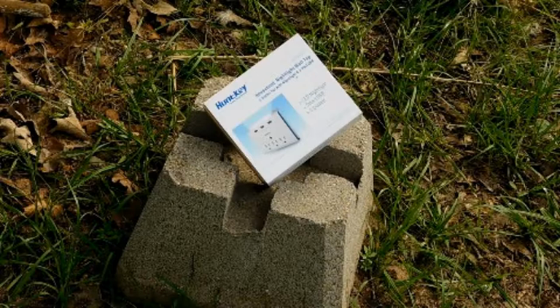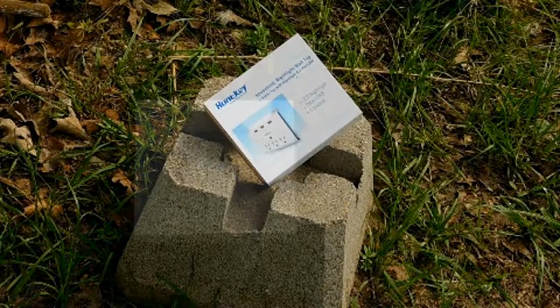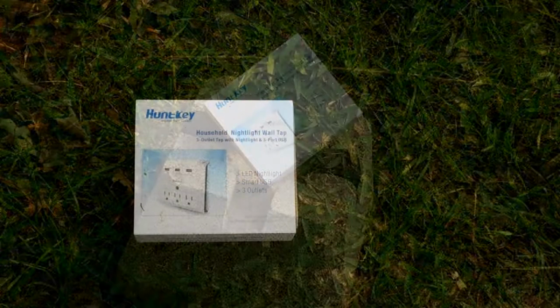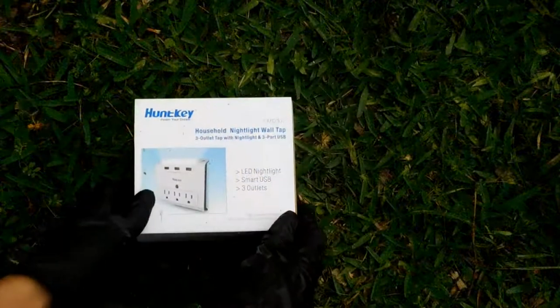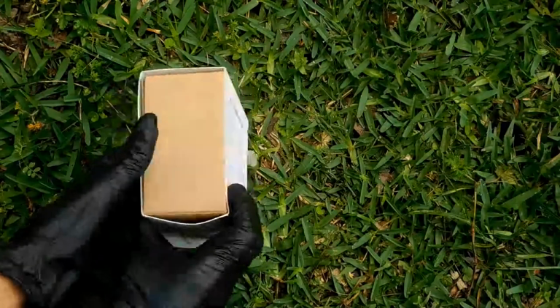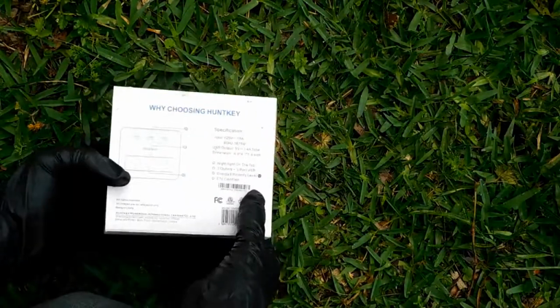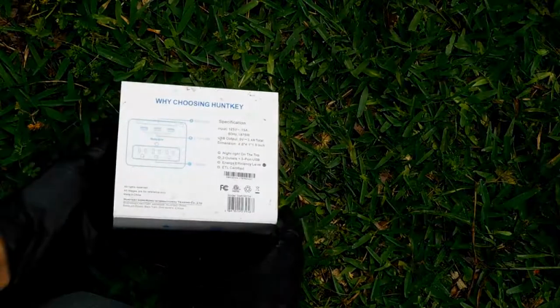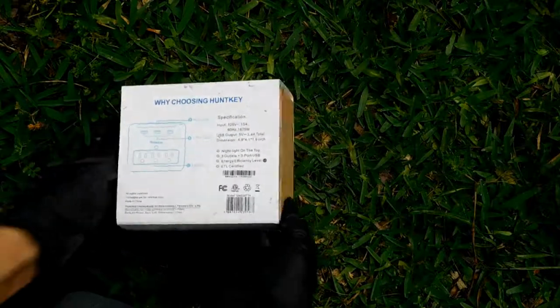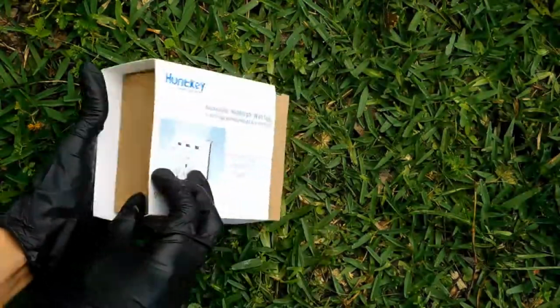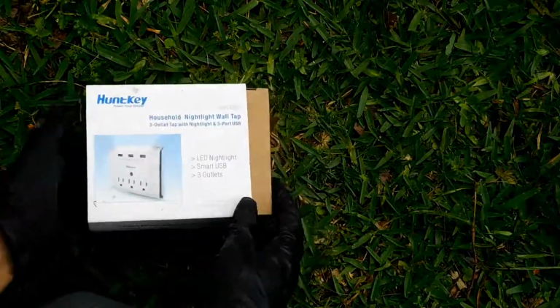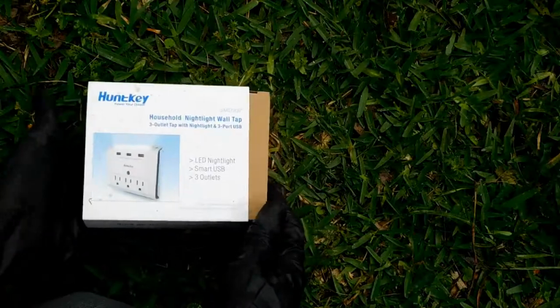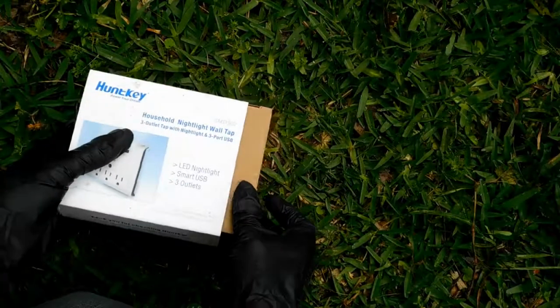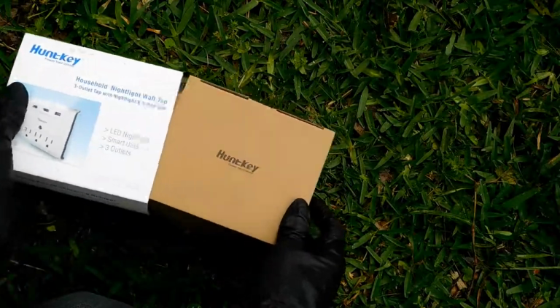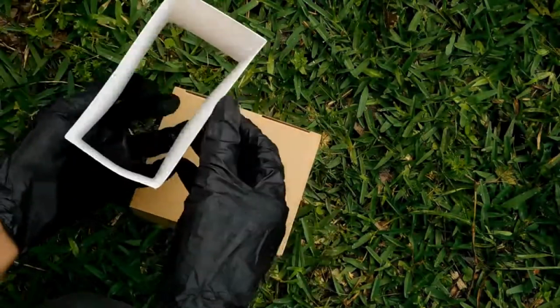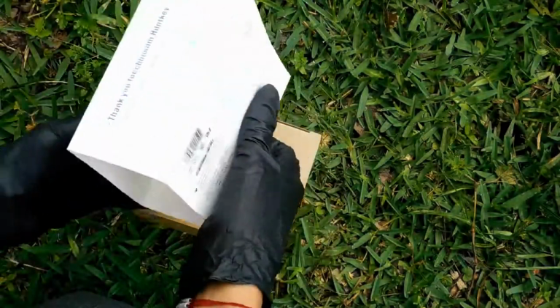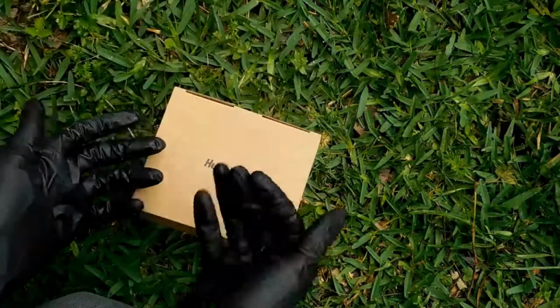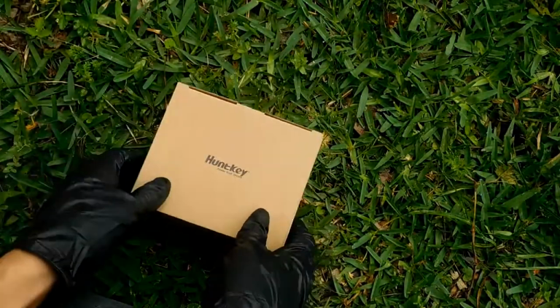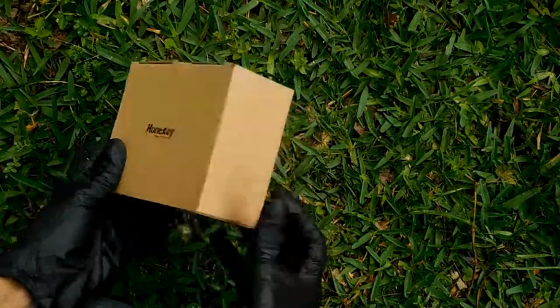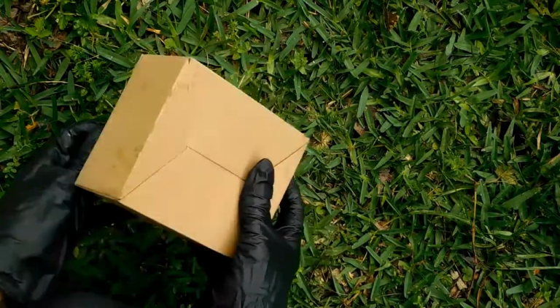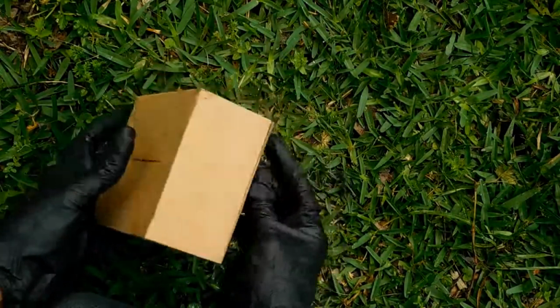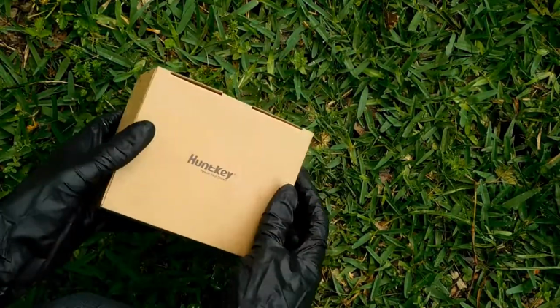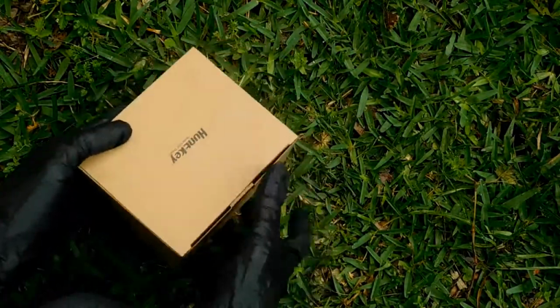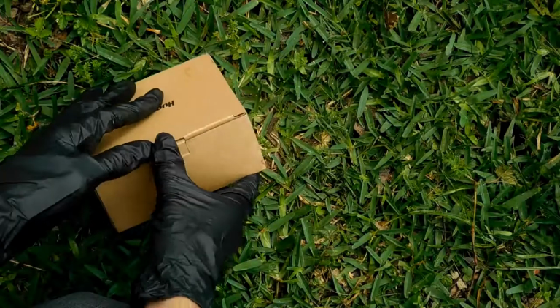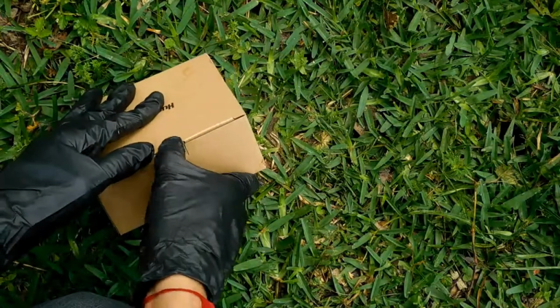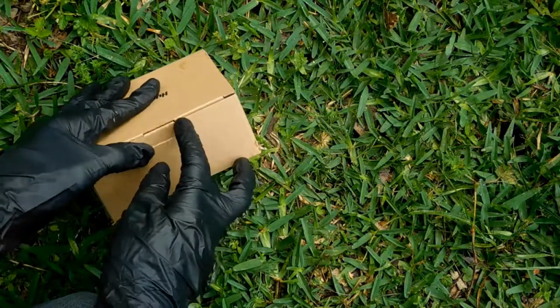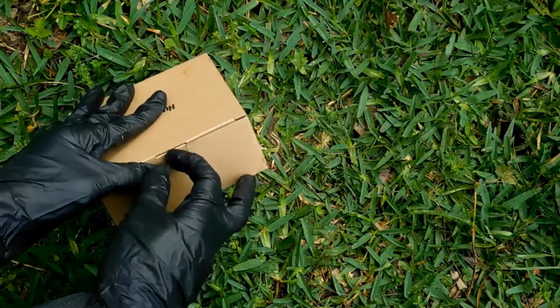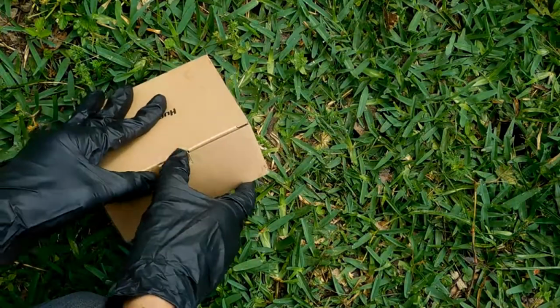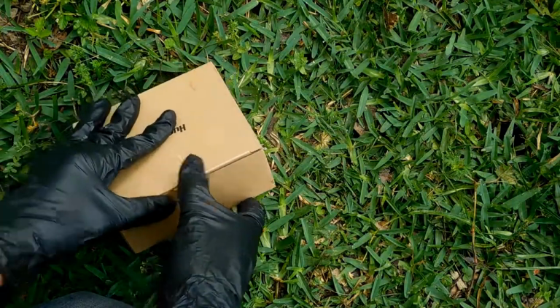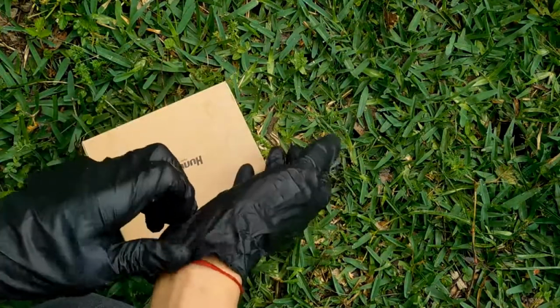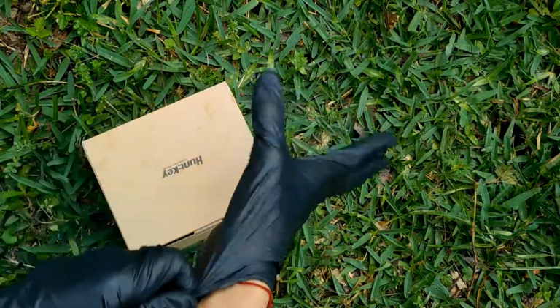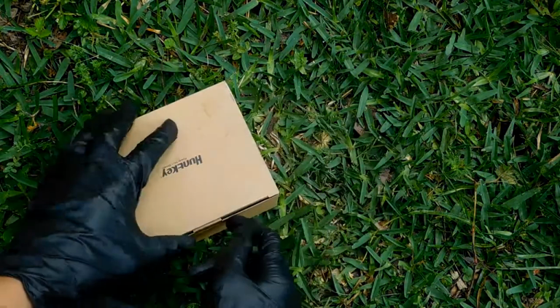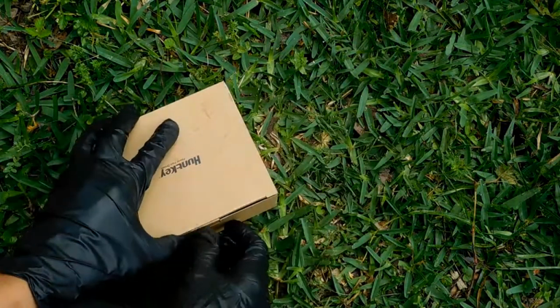This product is a wall charger, meaning it plugs directly into your wall socket and turns it into three wall sockets and three USB ports. Now let me get into the specs to make sure you guys know exactly what this thing does.